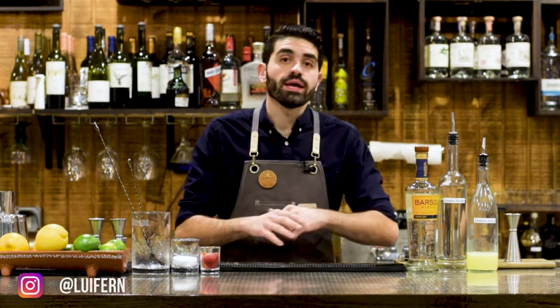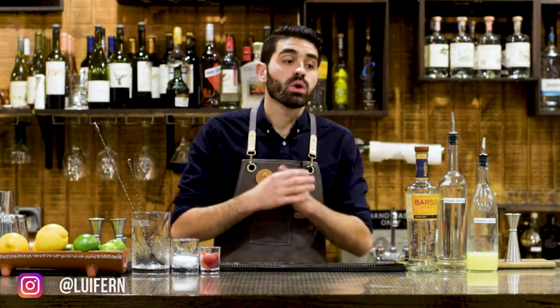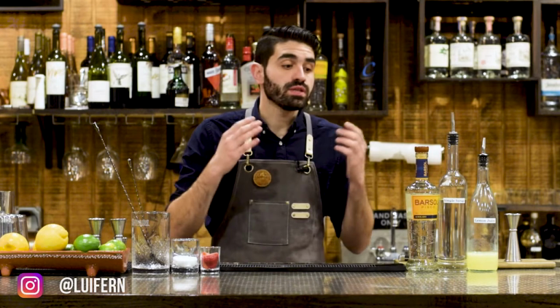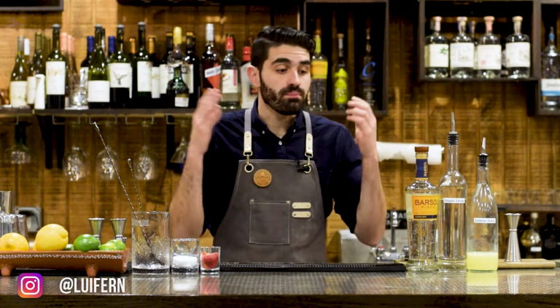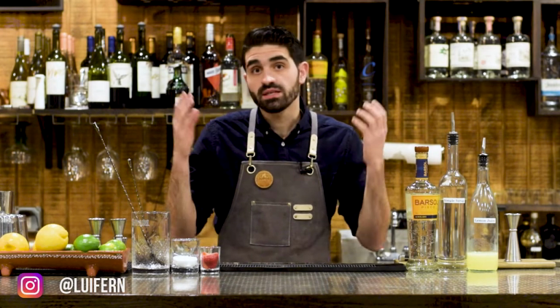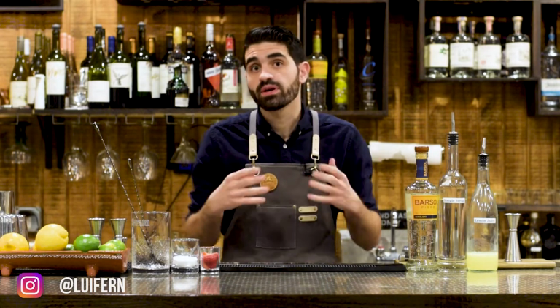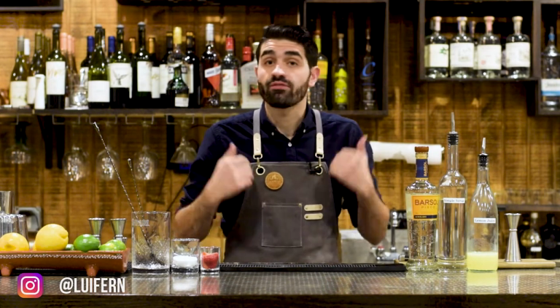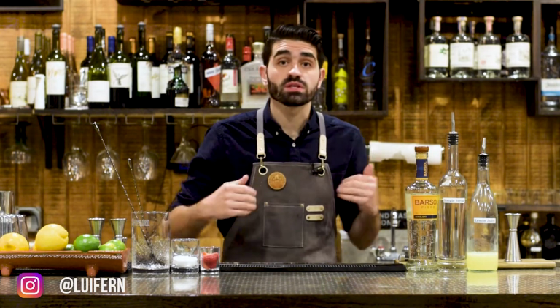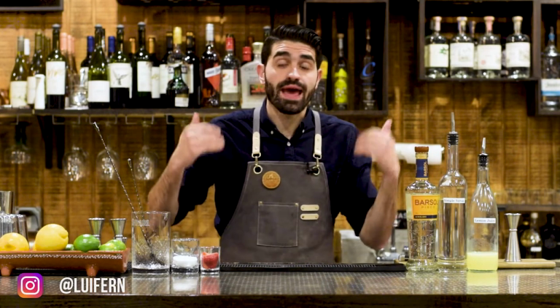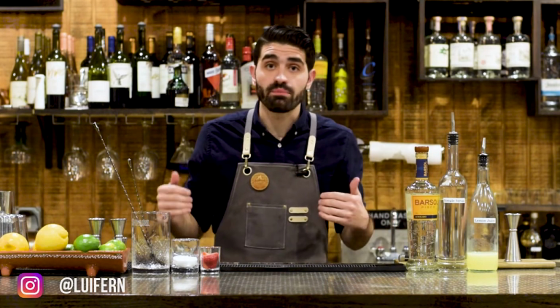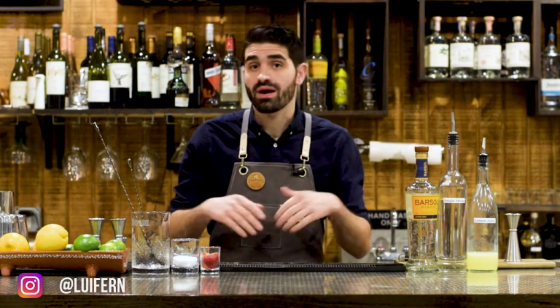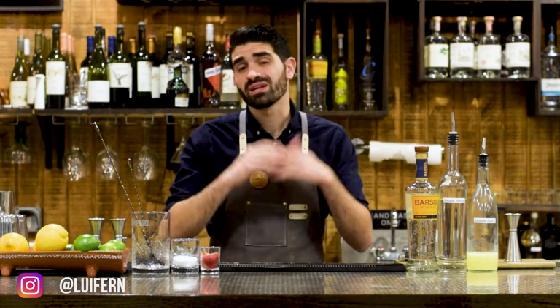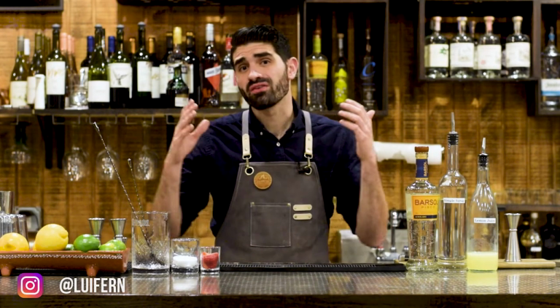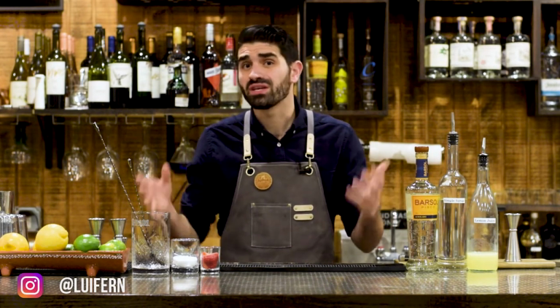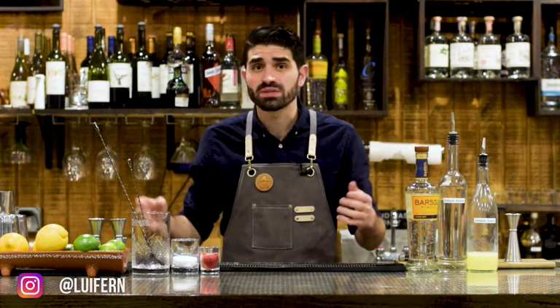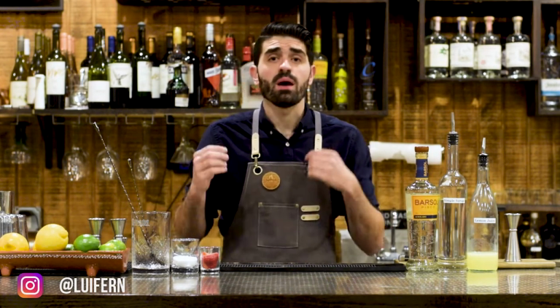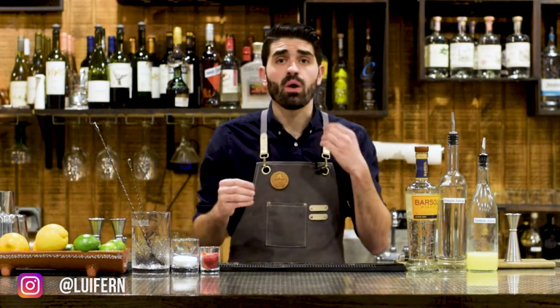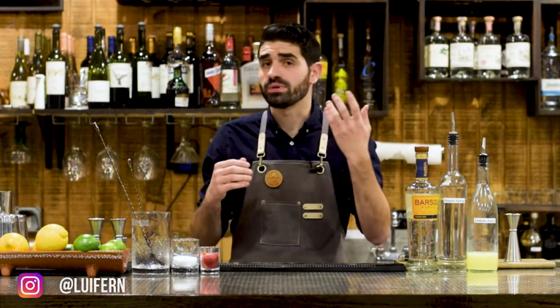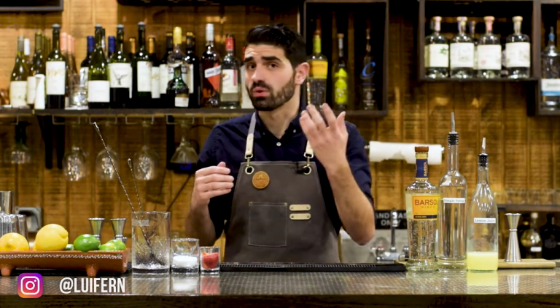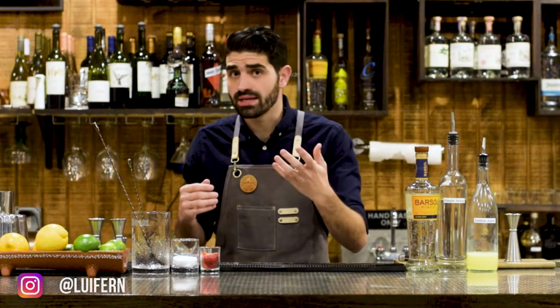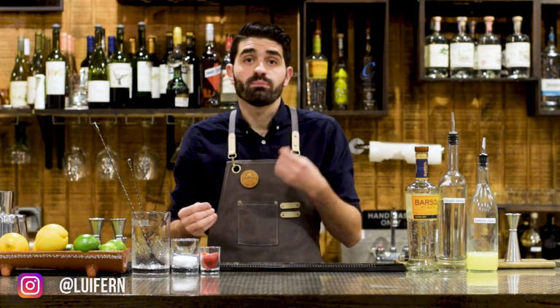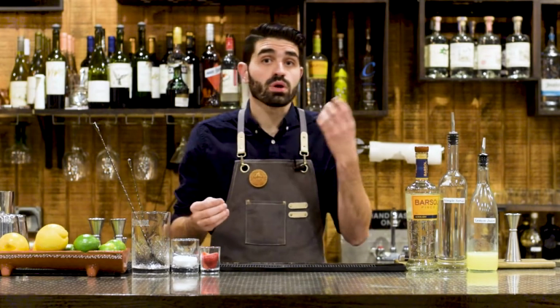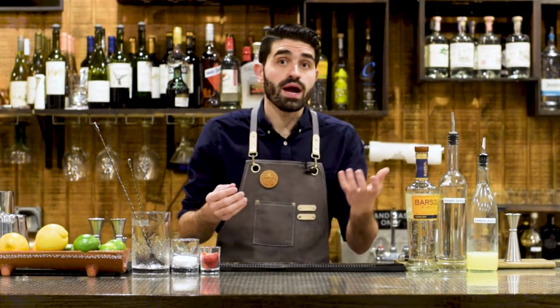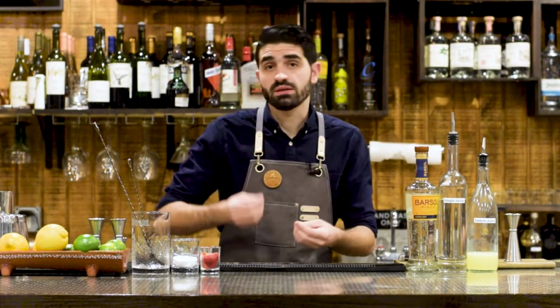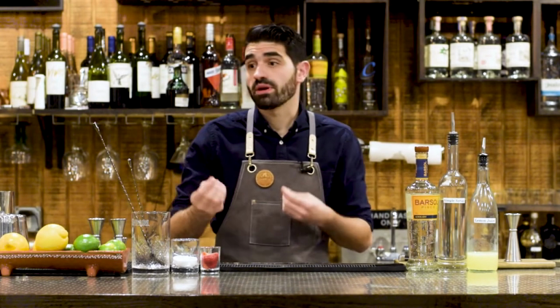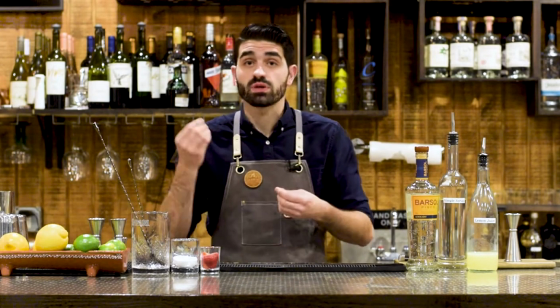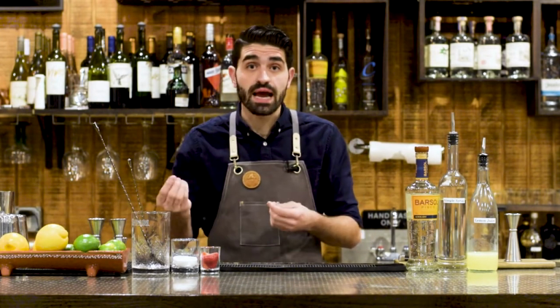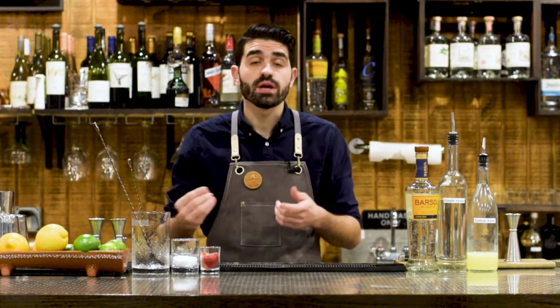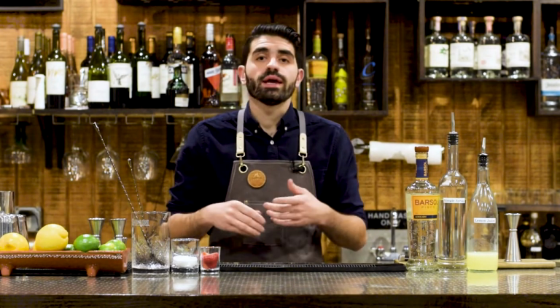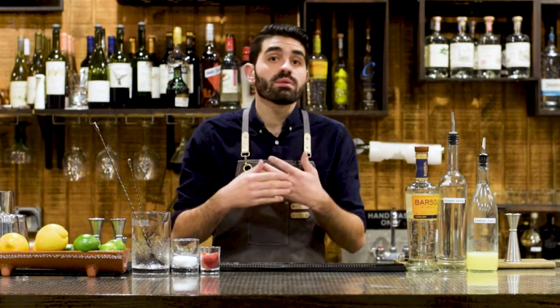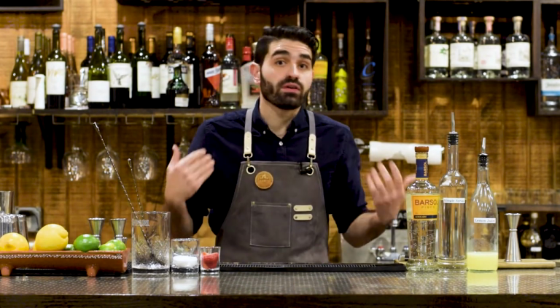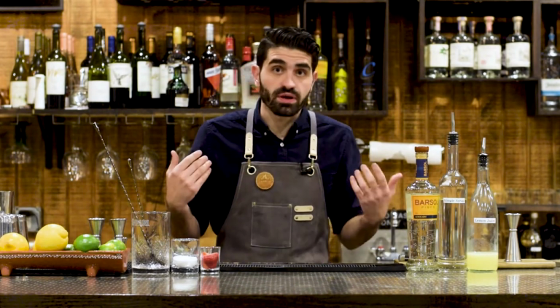It's one of the main spirits that I focus on at my bar. I've made a lot of videos about what Pisco is, Pisco cocktails, how to make a Pisco sour. It's one of my favorite spirits.